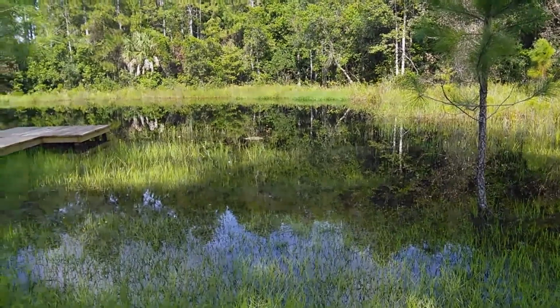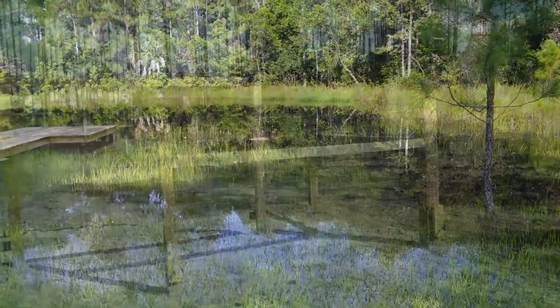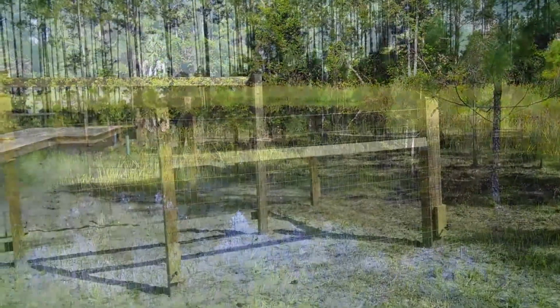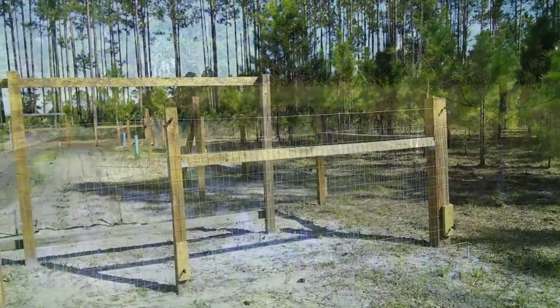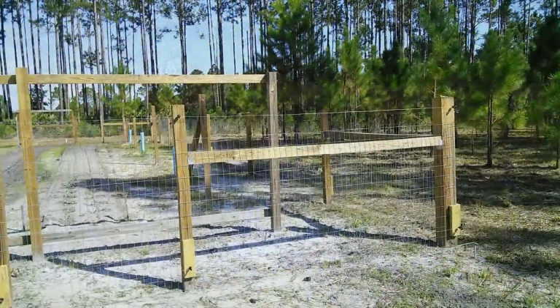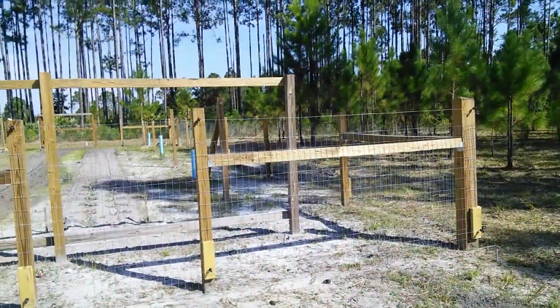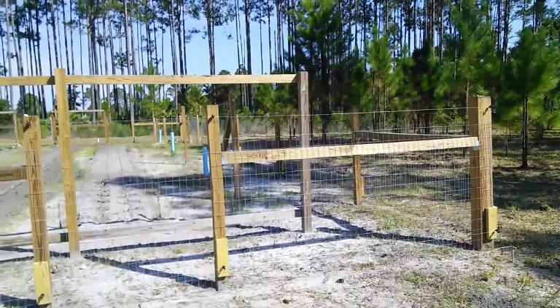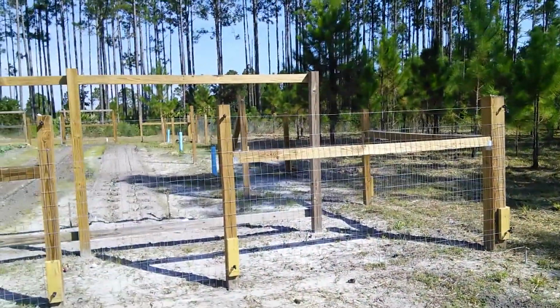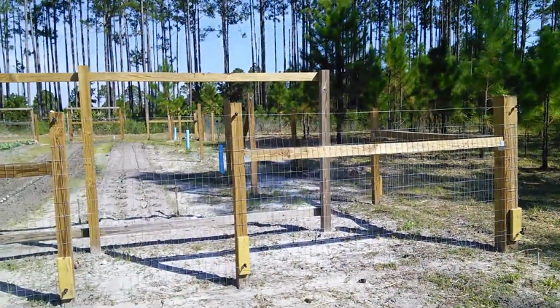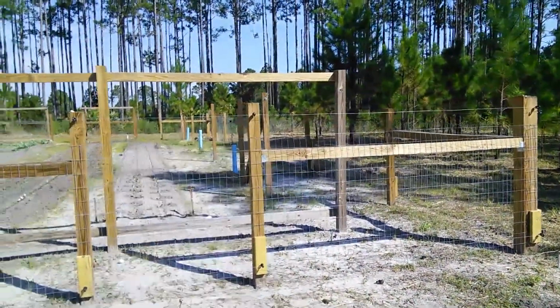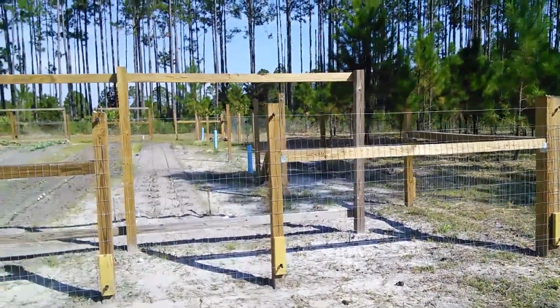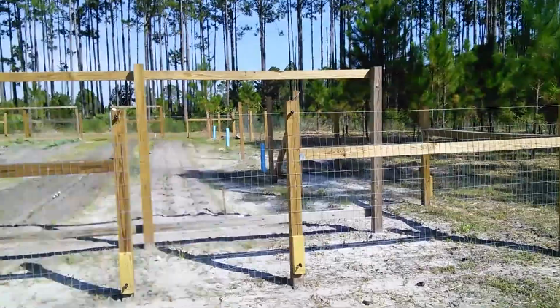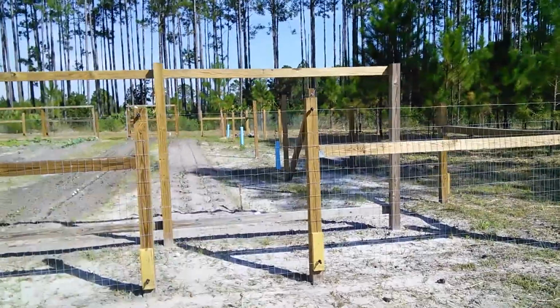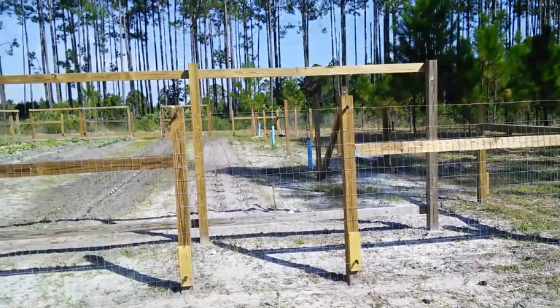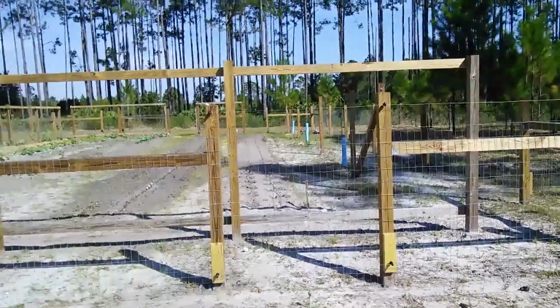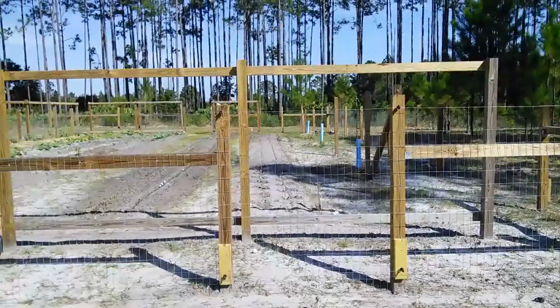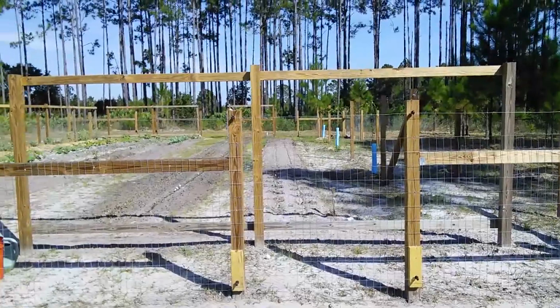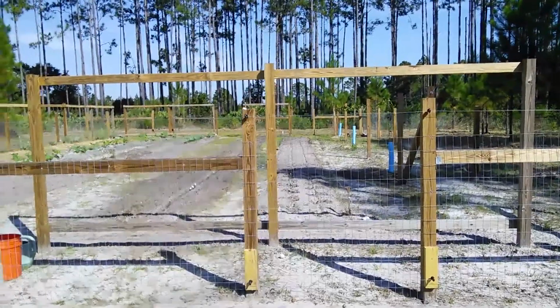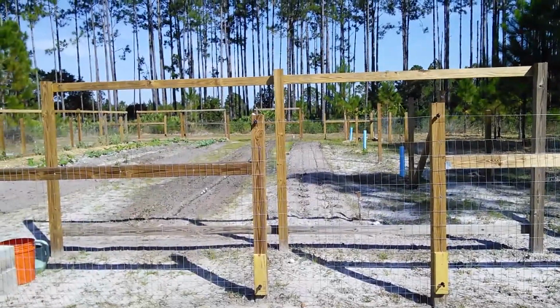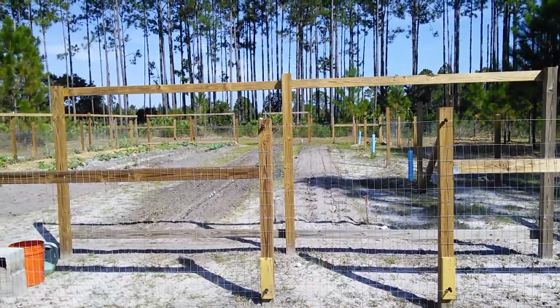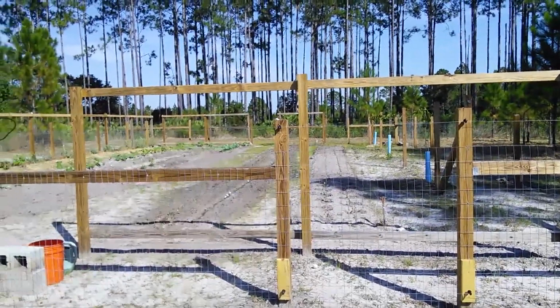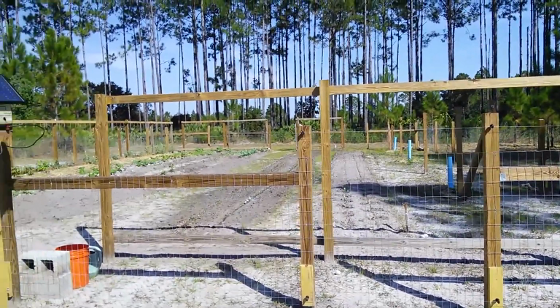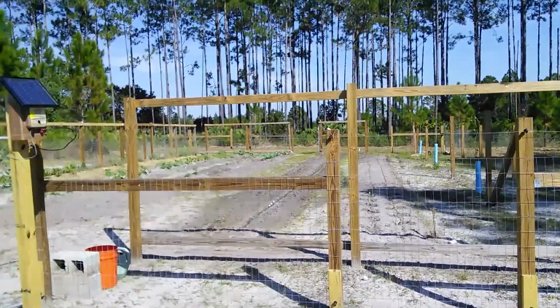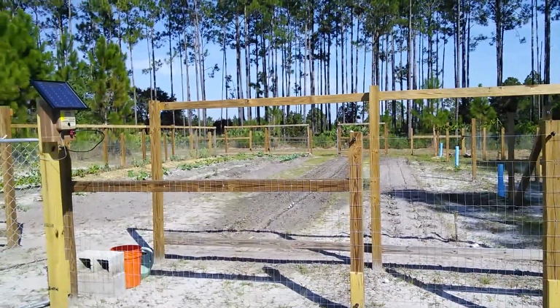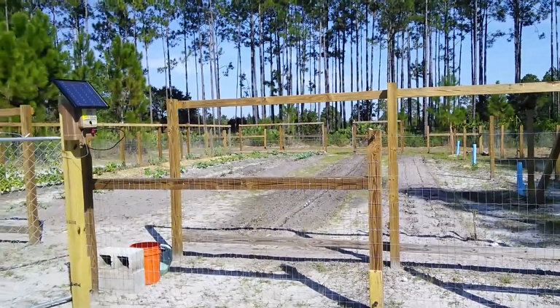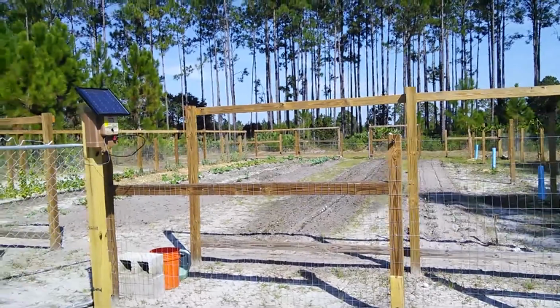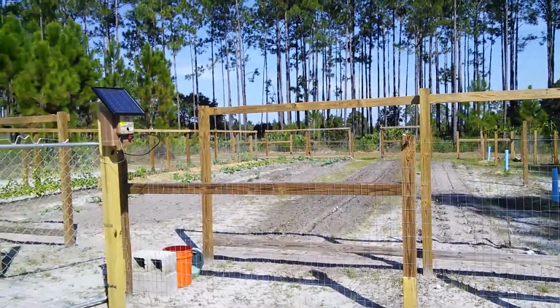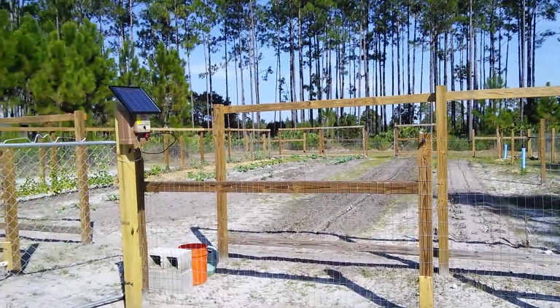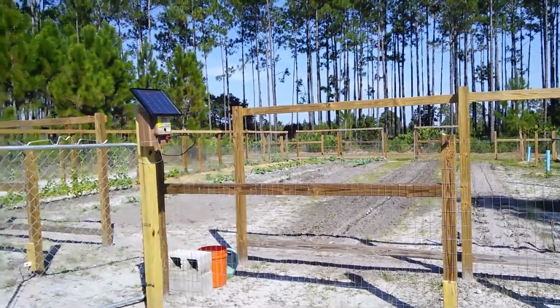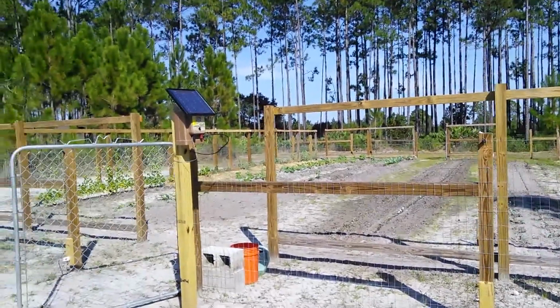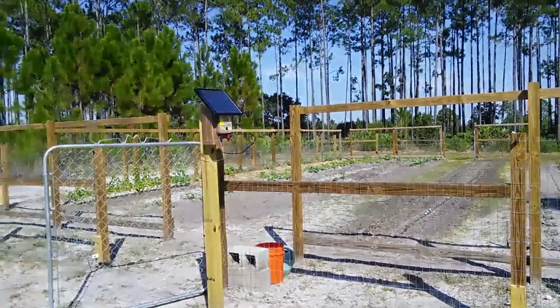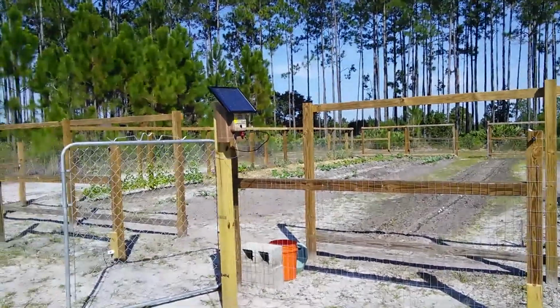Here's a quick video on the garden enclosure fence. We do have deer, hog, and critters out here, so I had to do a few things to hopefully keep them out.